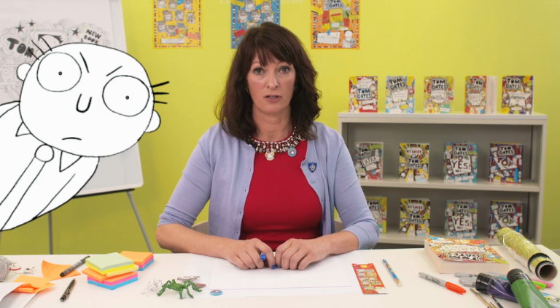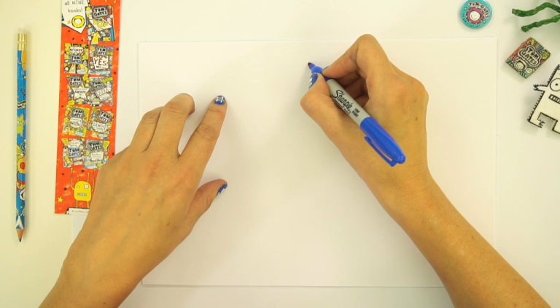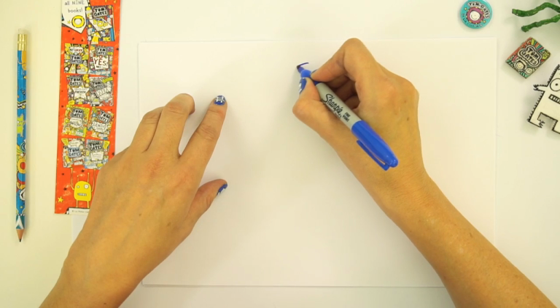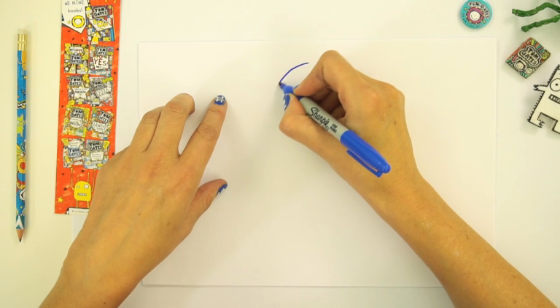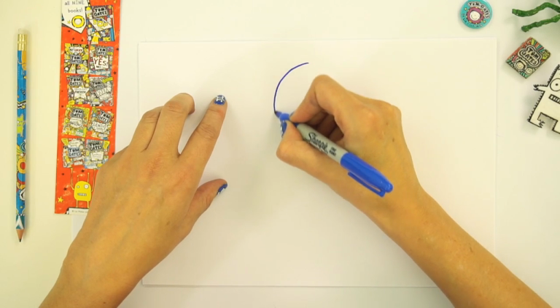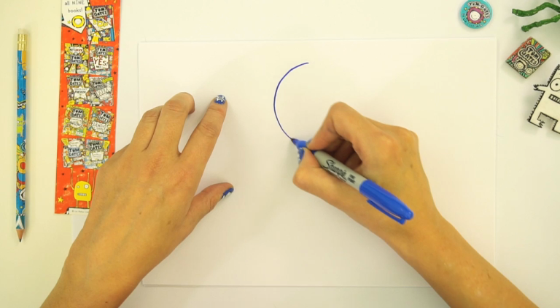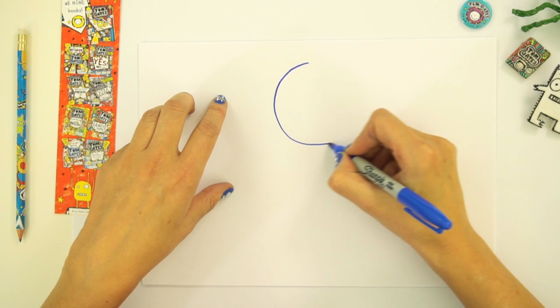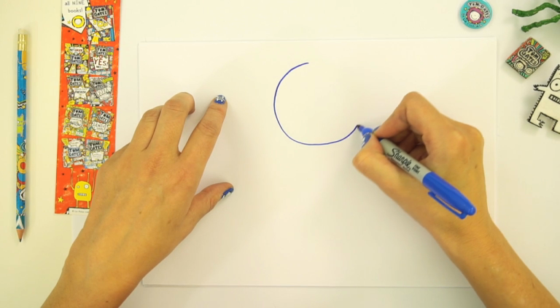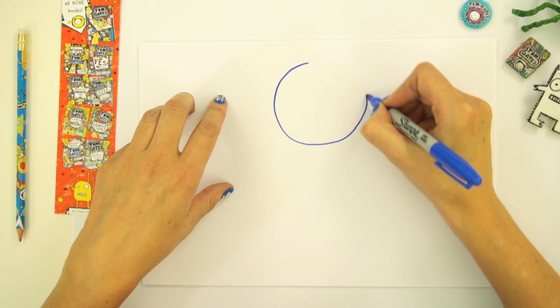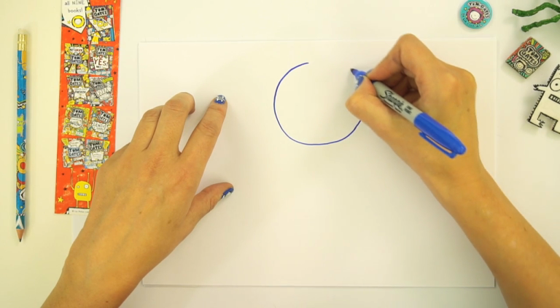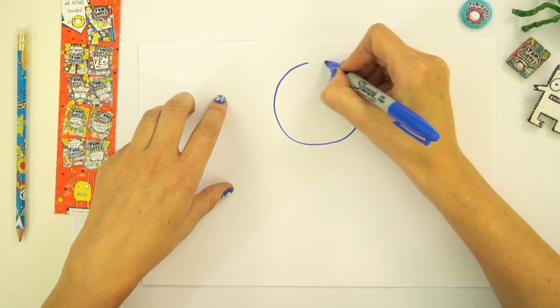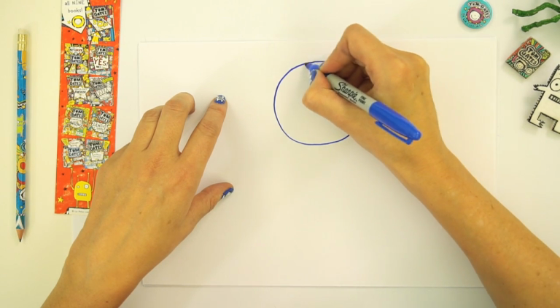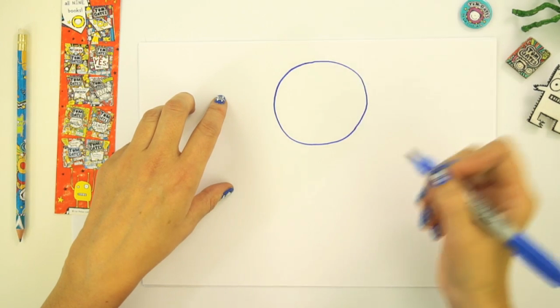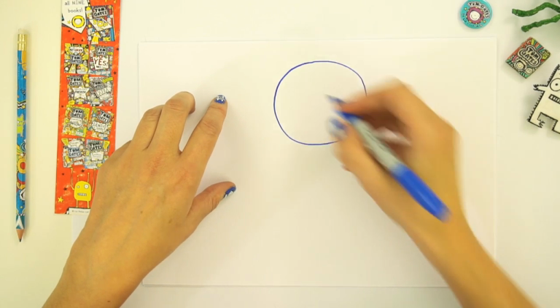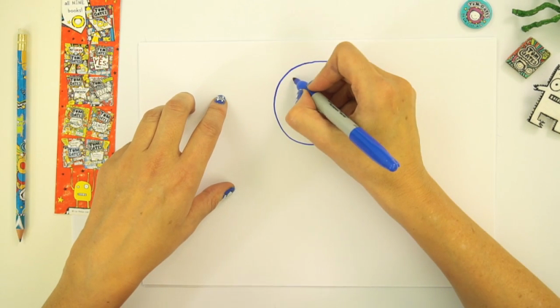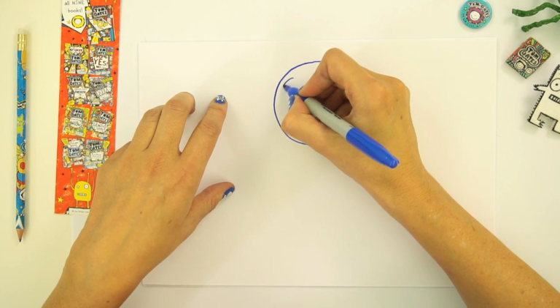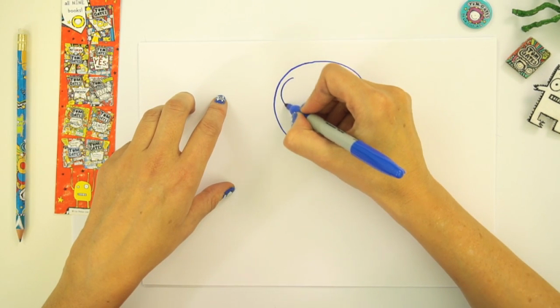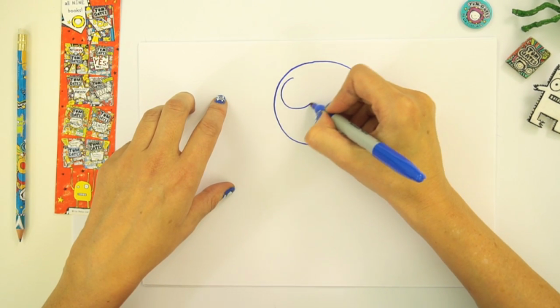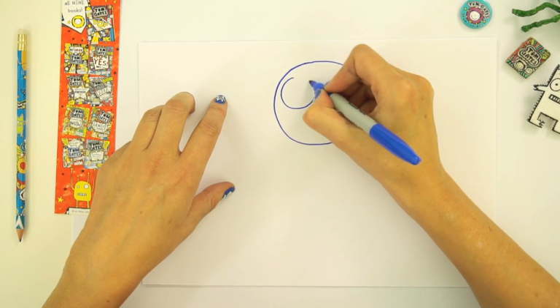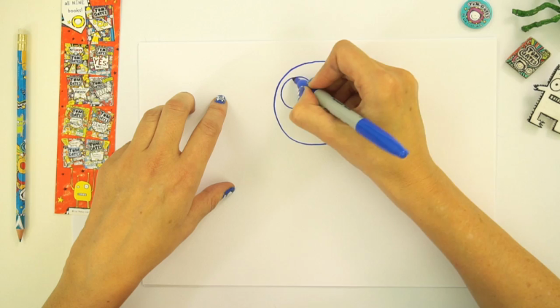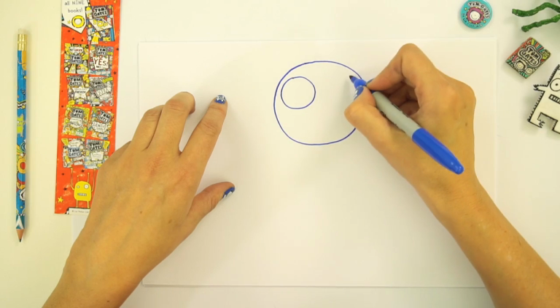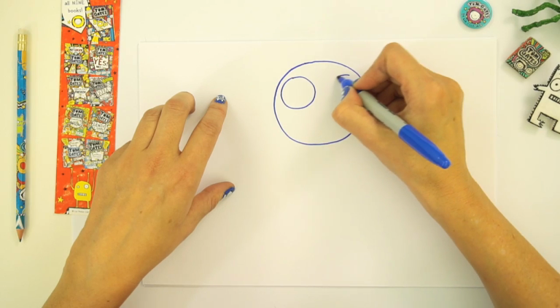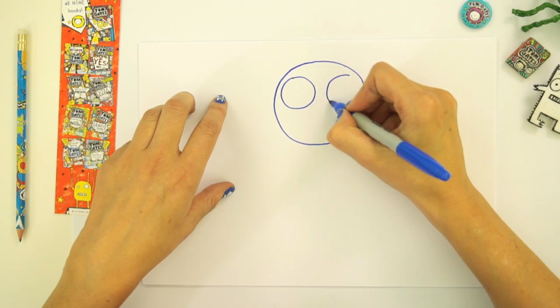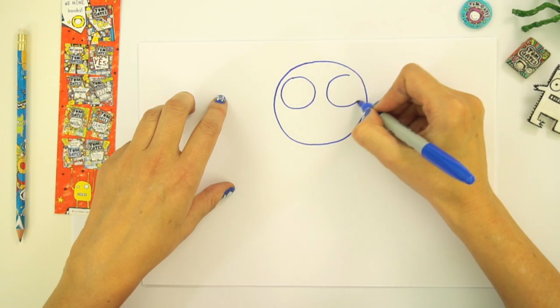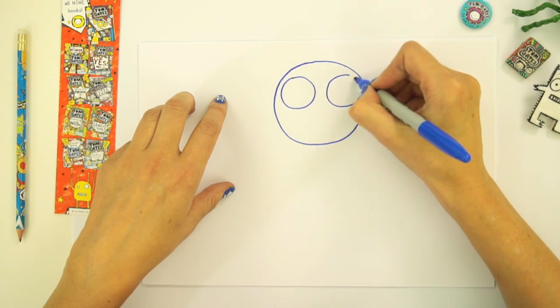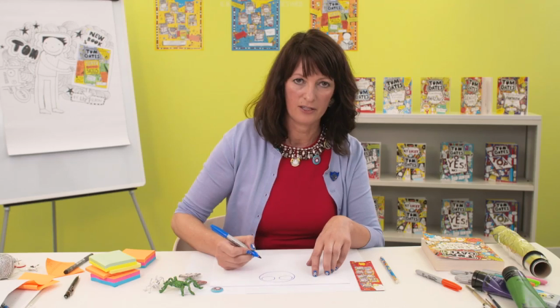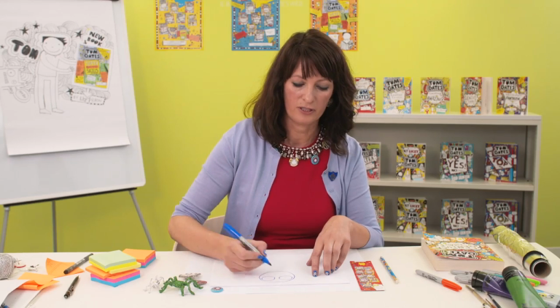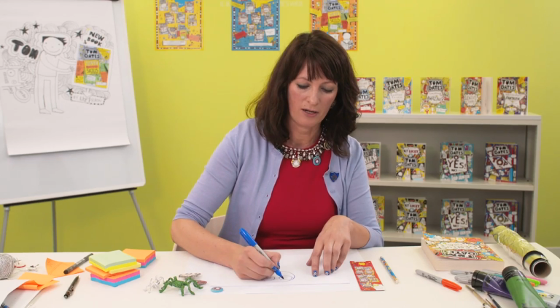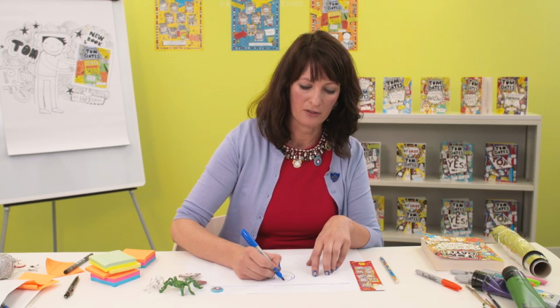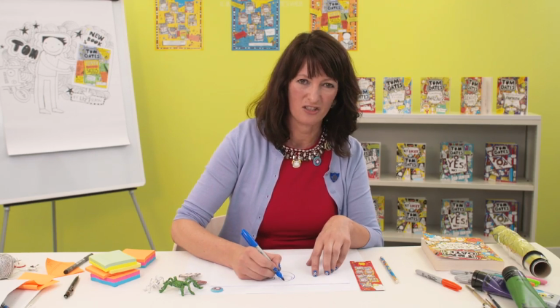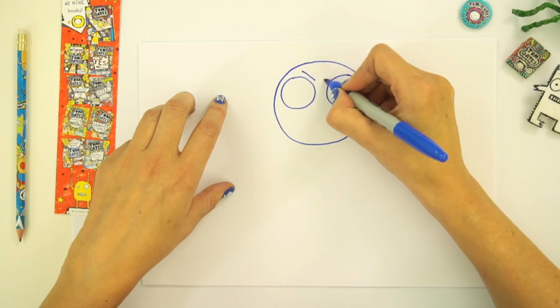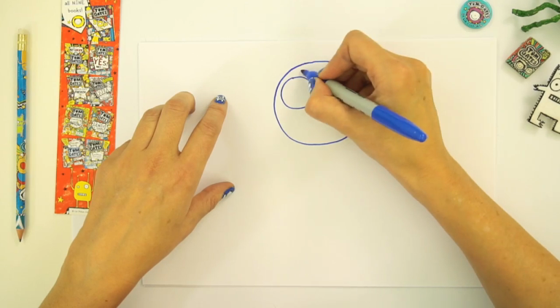The way you start drawing most of the characters from the book is you start with a circle. And then I'm going to do one big eye and then another one. And let's draw his eyebrows because he's usually a bit cross.